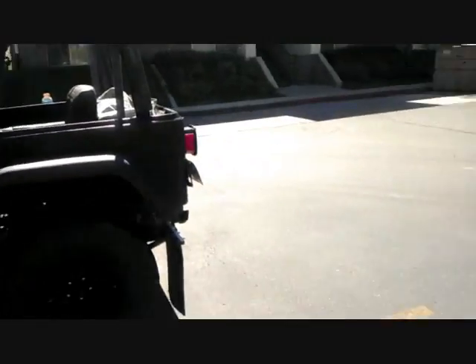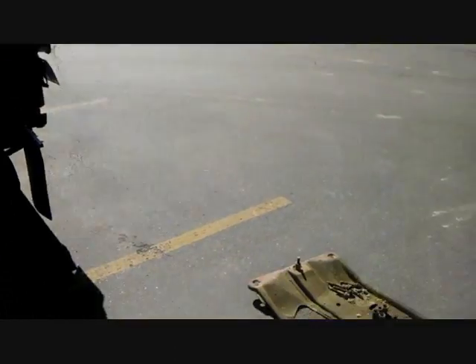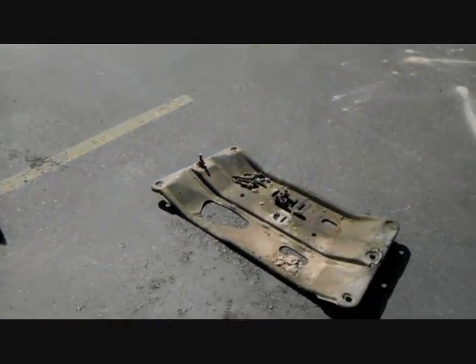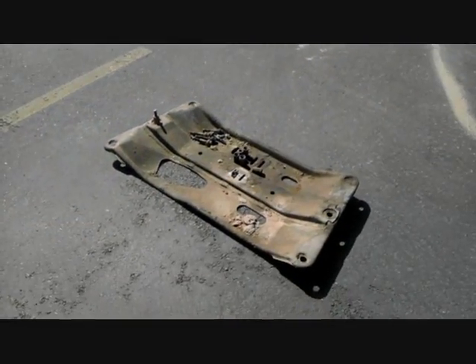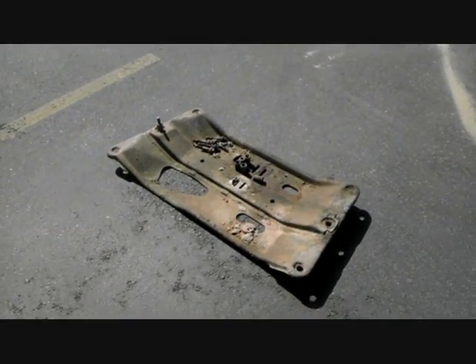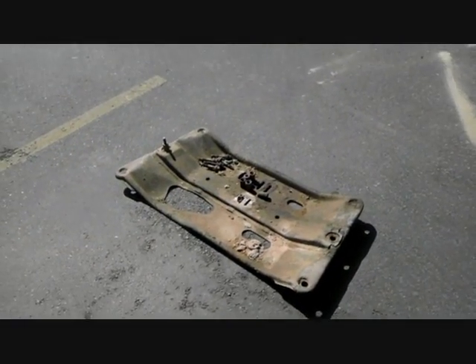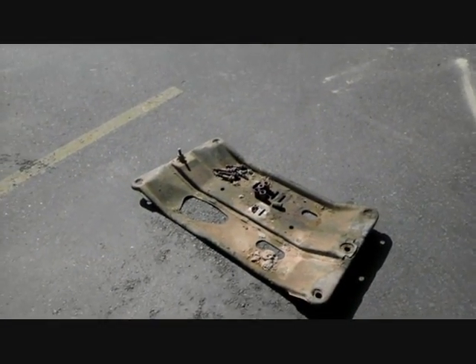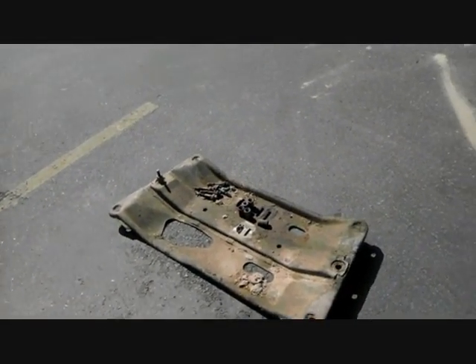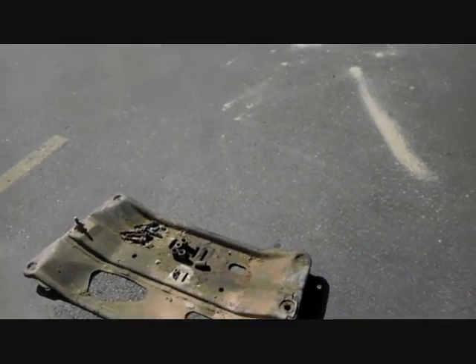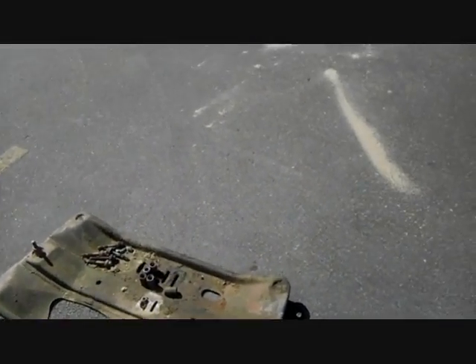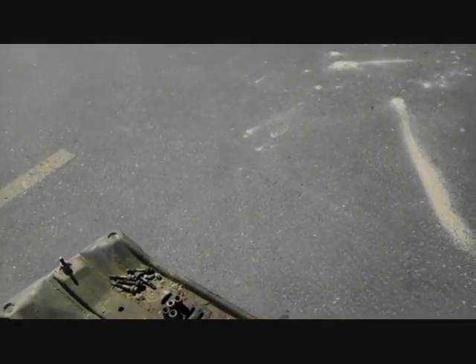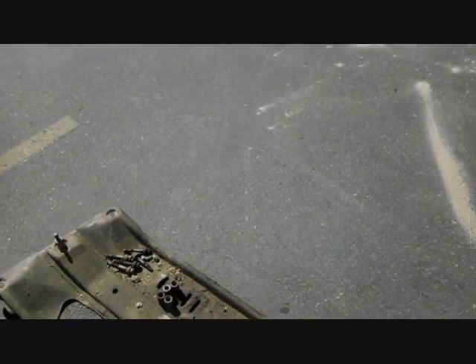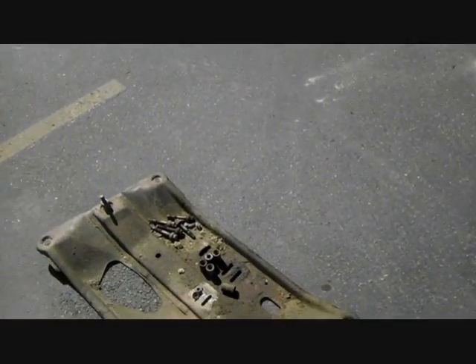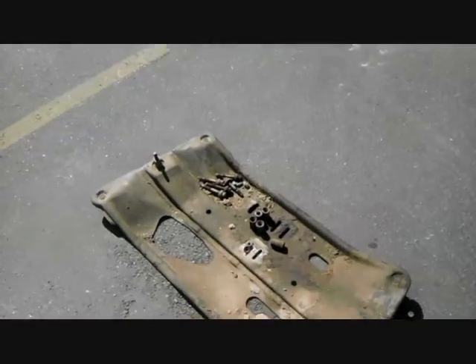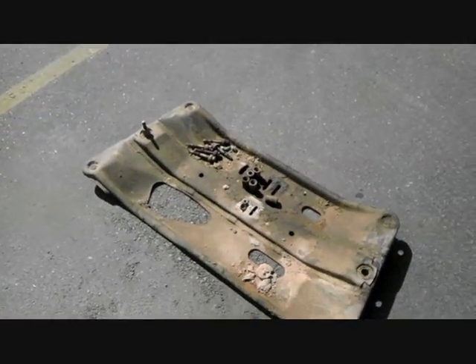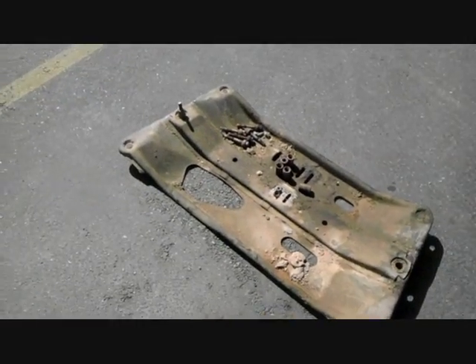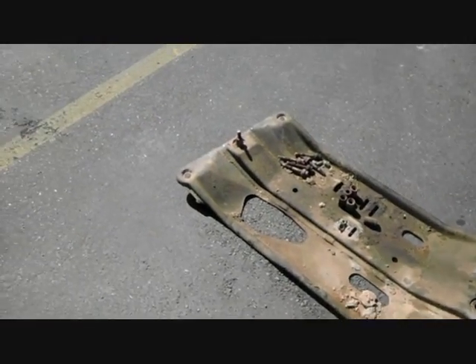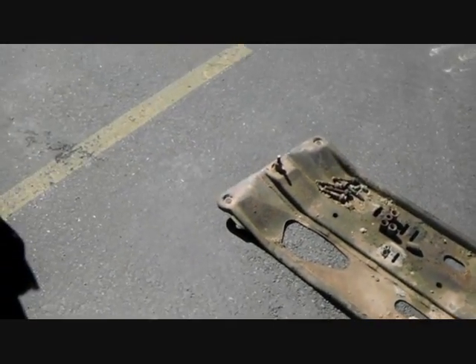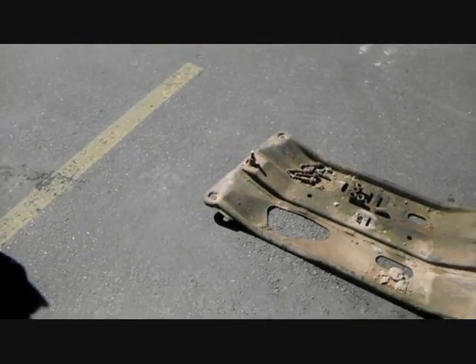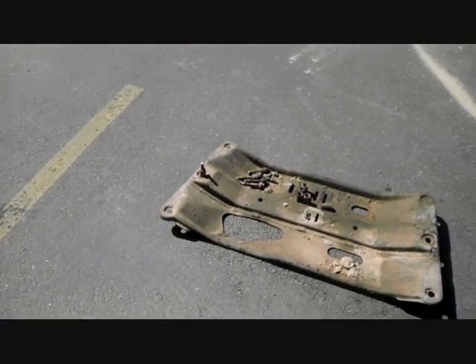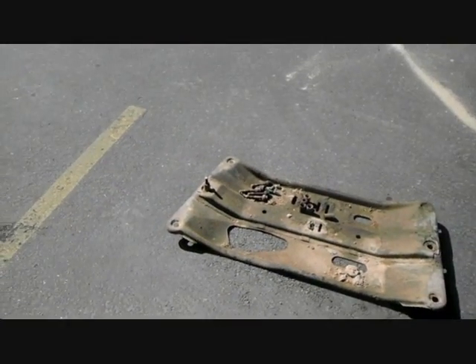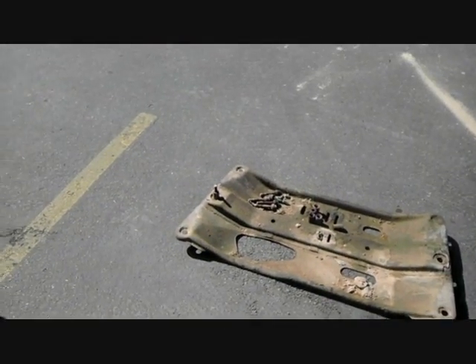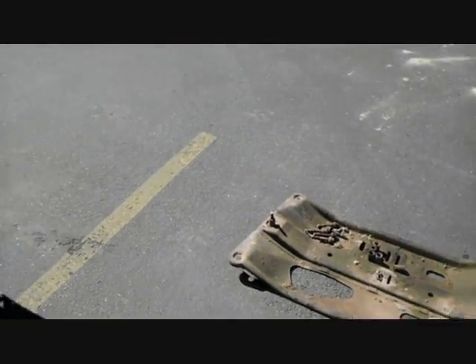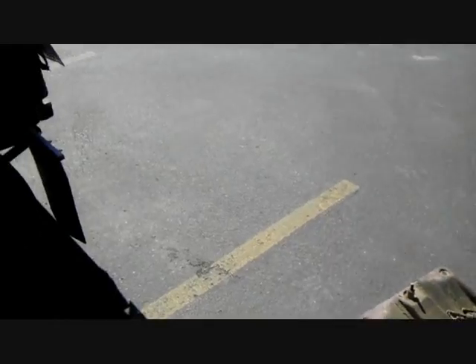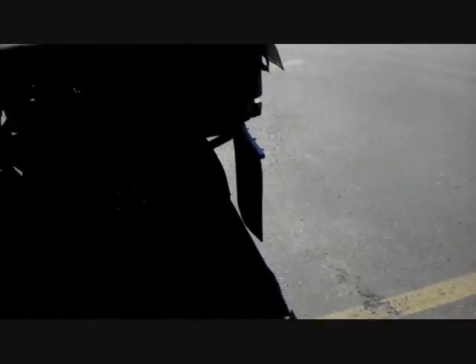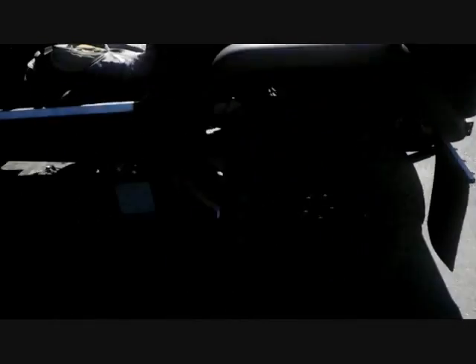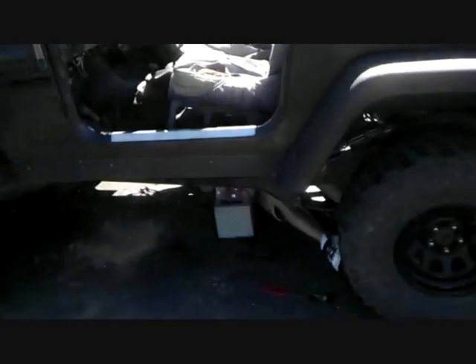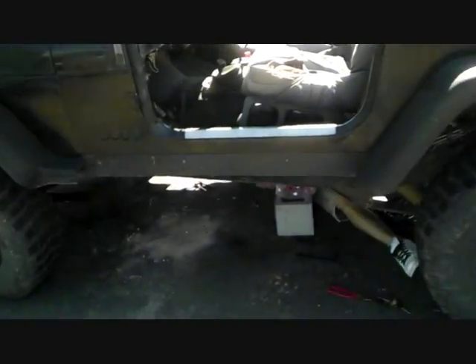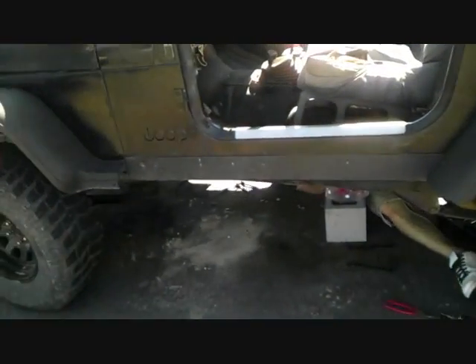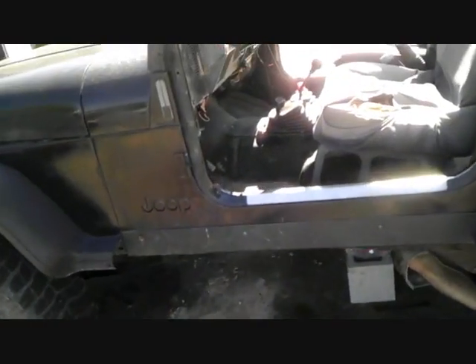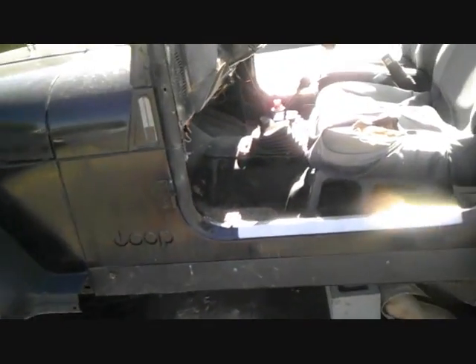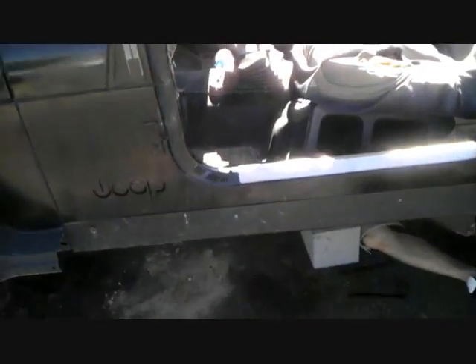First step: take off the skid plate. There's six bolts, three on either side. It was pretty rusted on there — I had to use a cheater bar to take off the bolts.